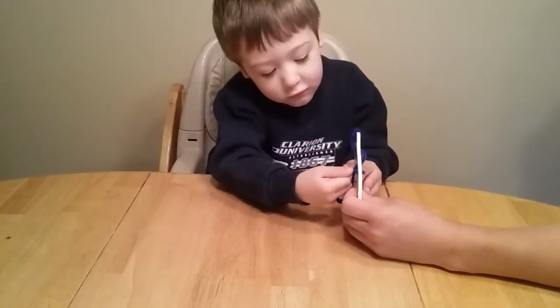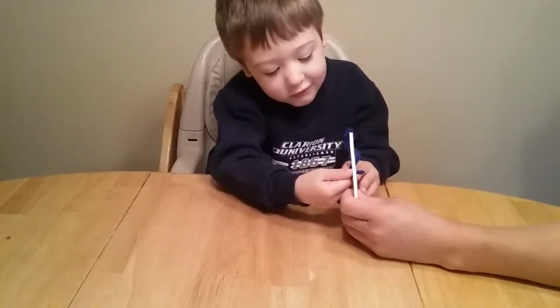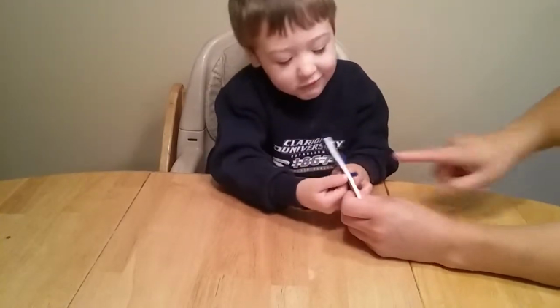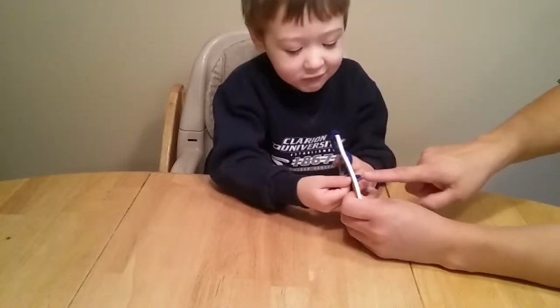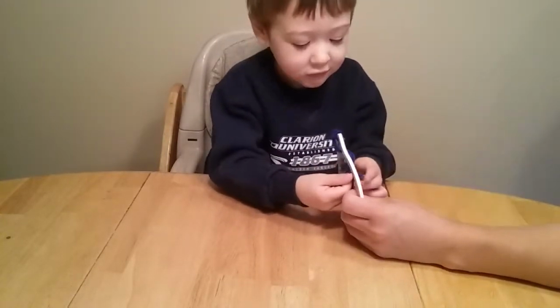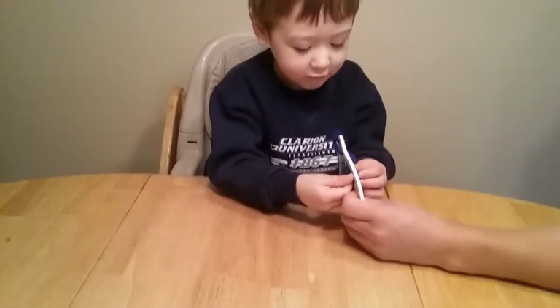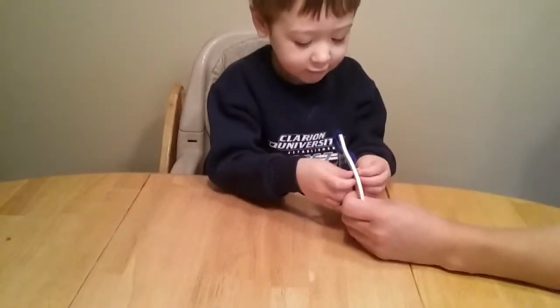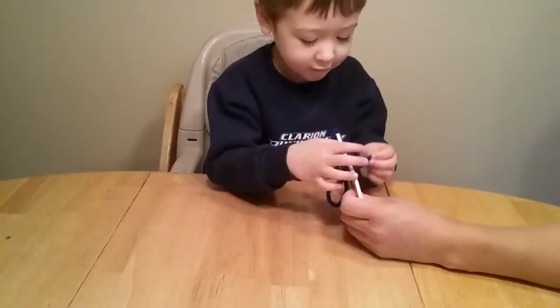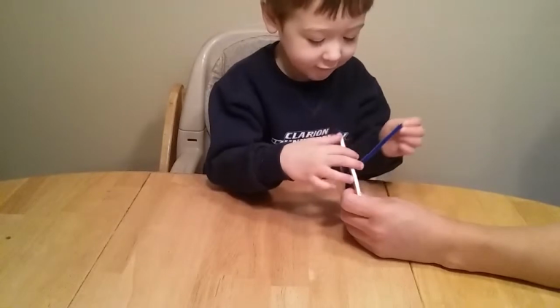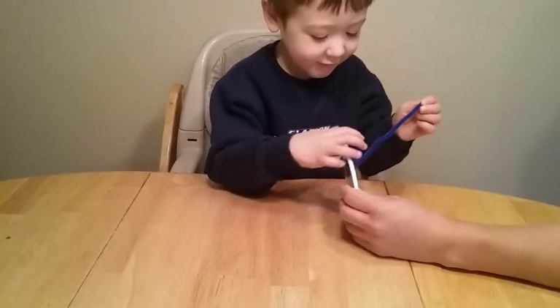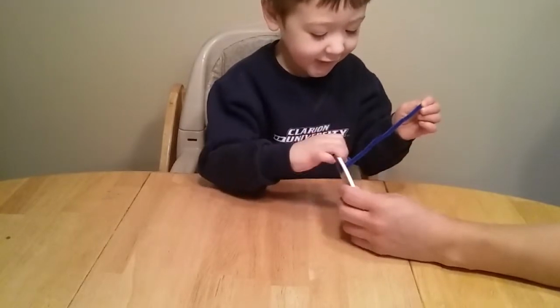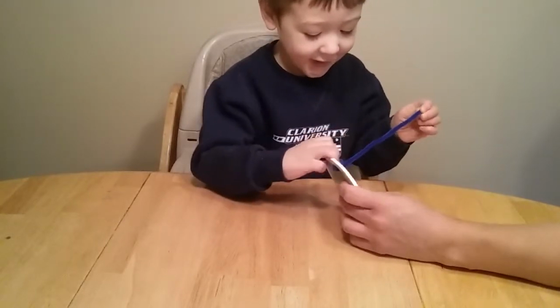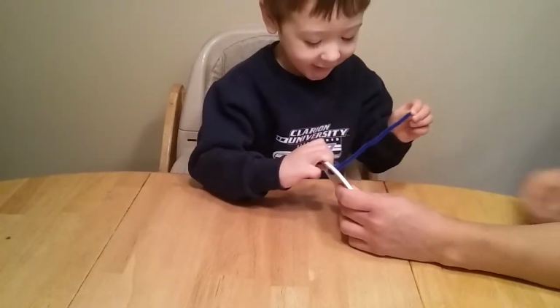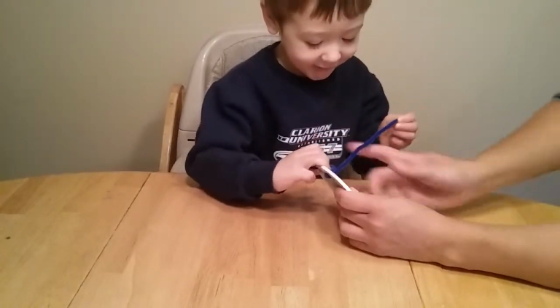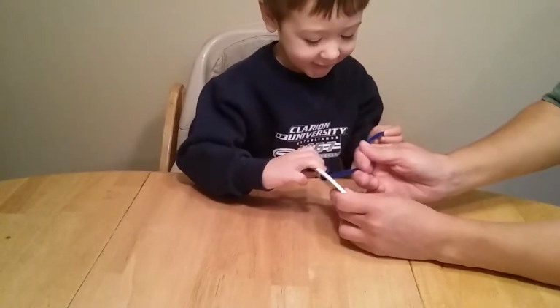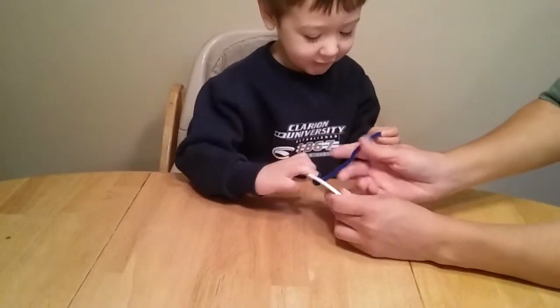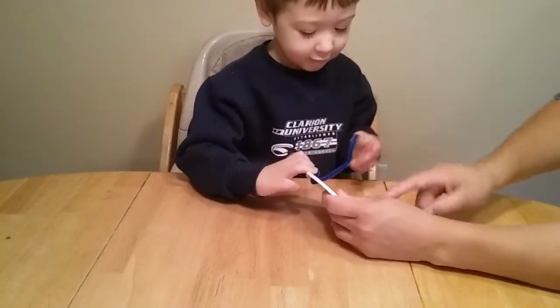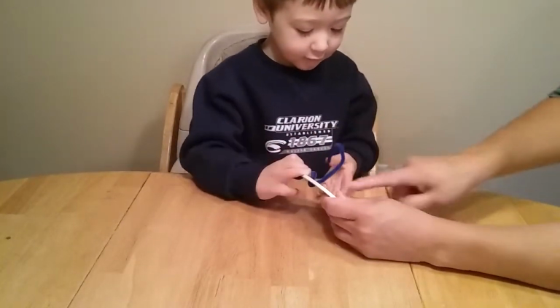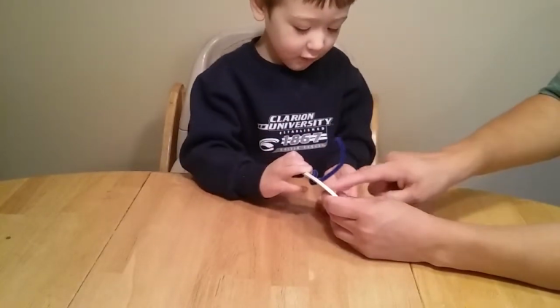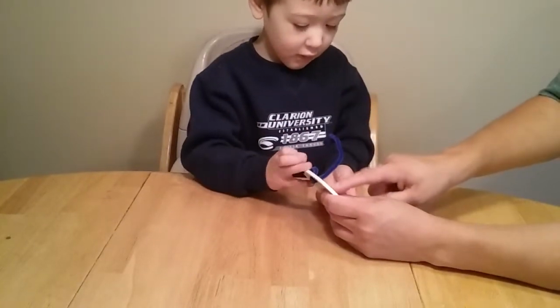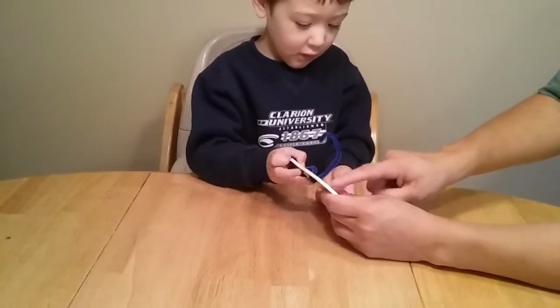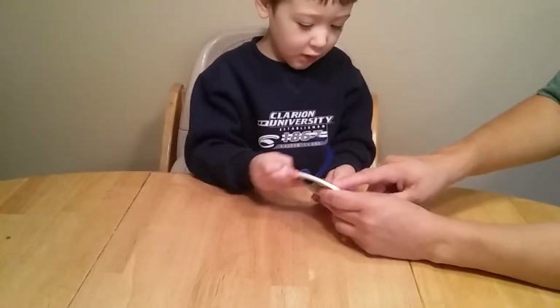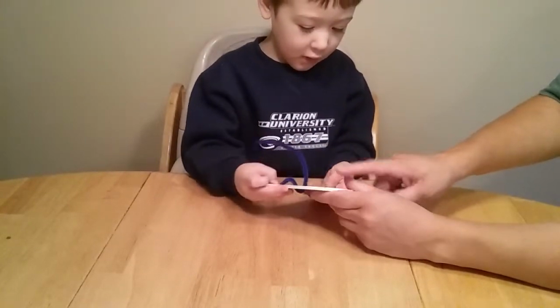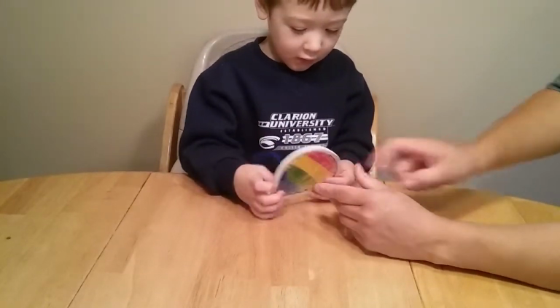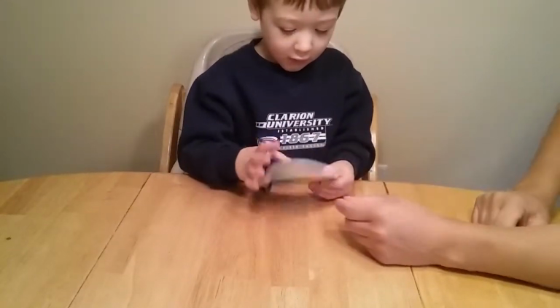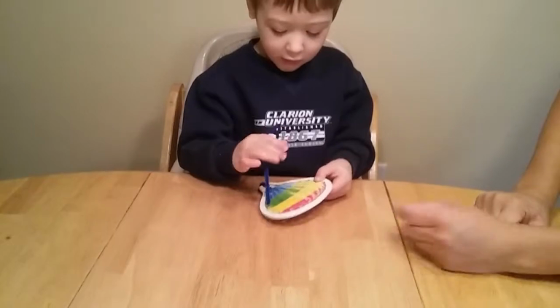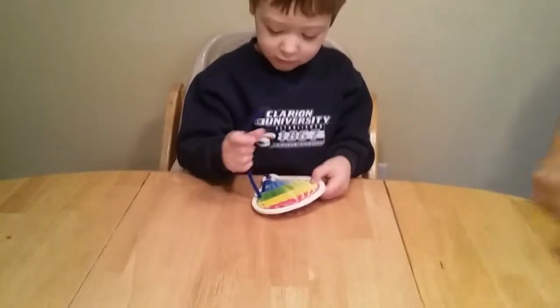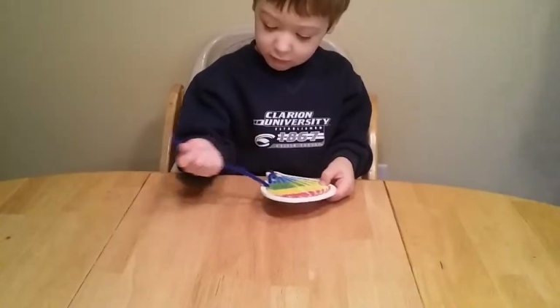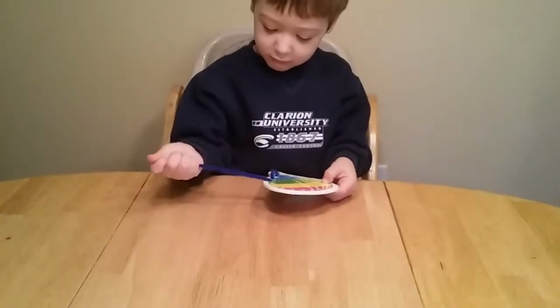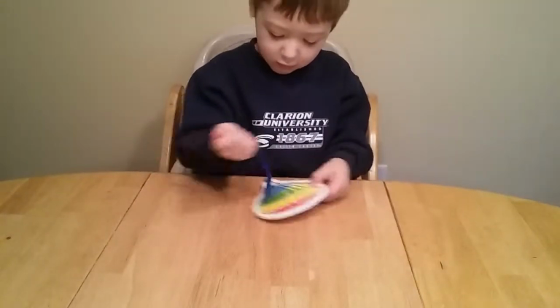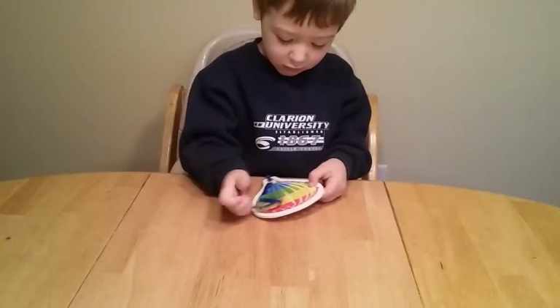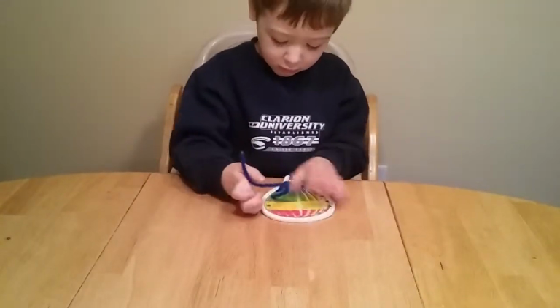Here you go. Pull, pull, pull. Good job! Now we go in. In. In. In. In.